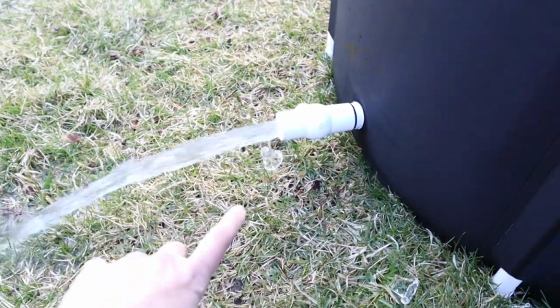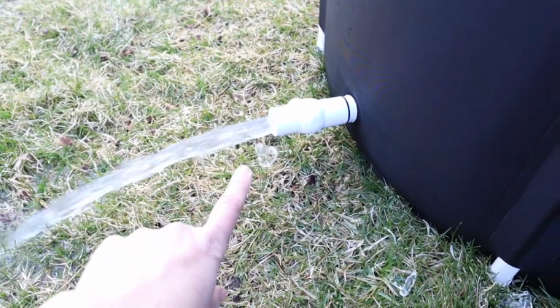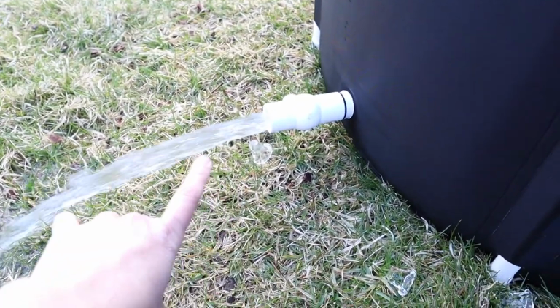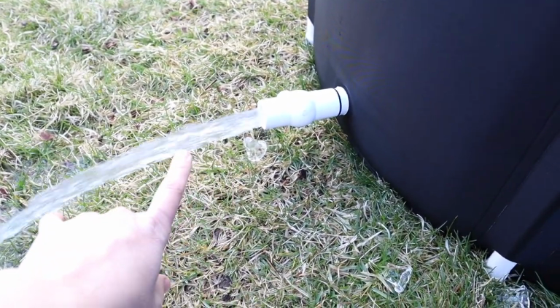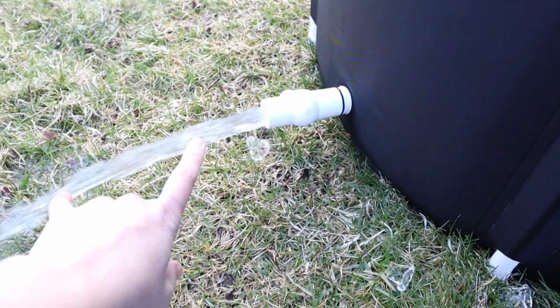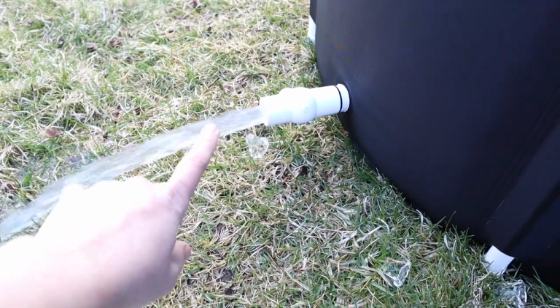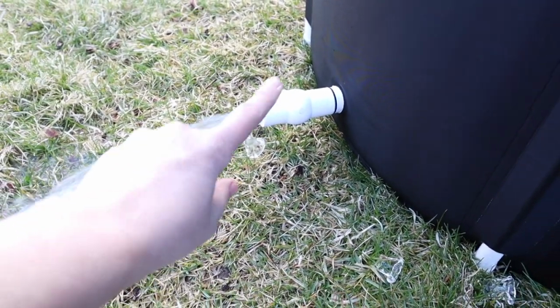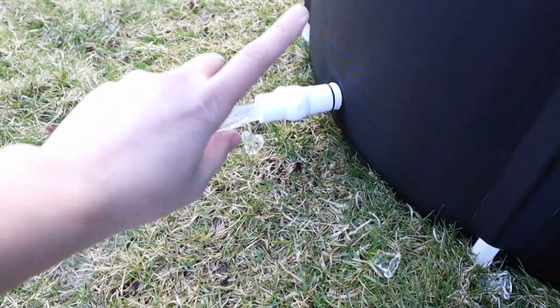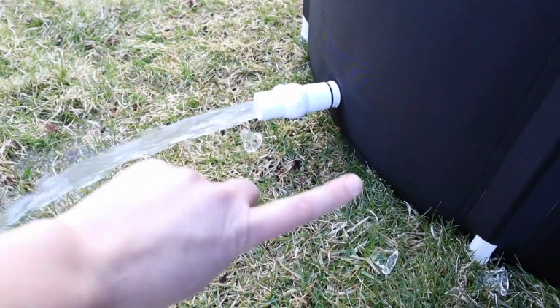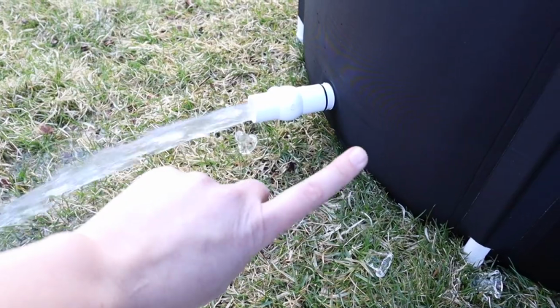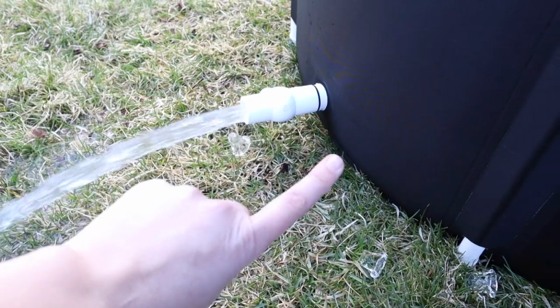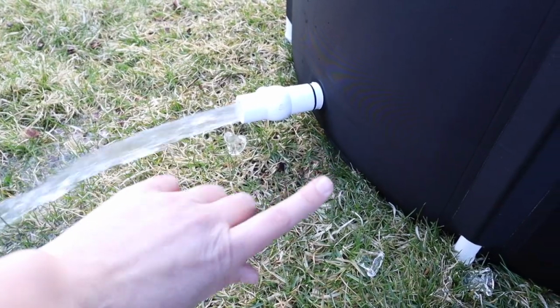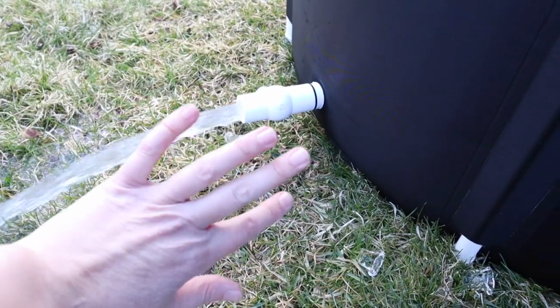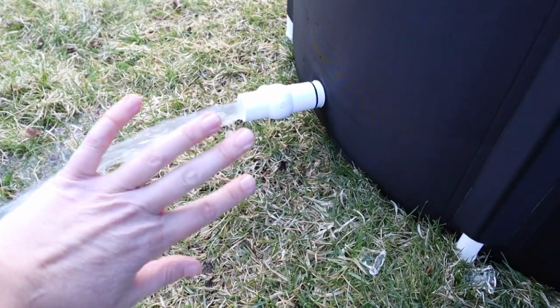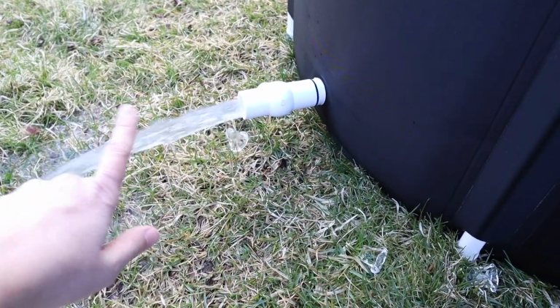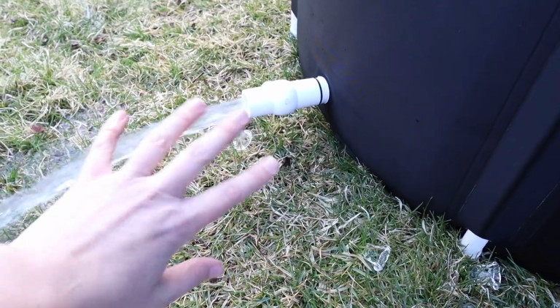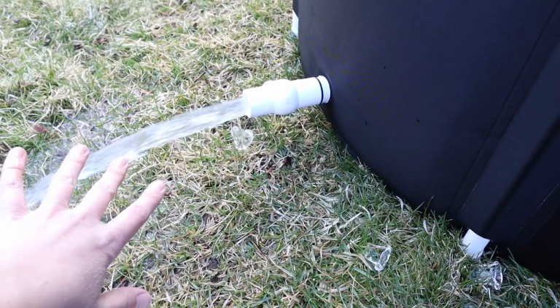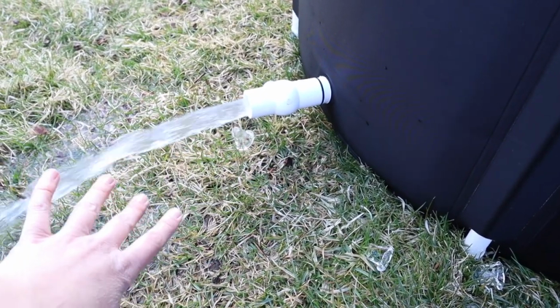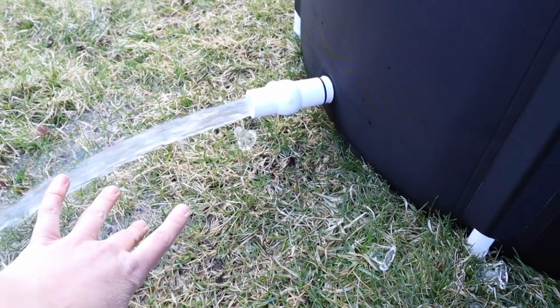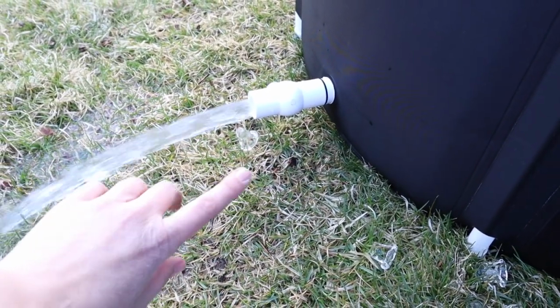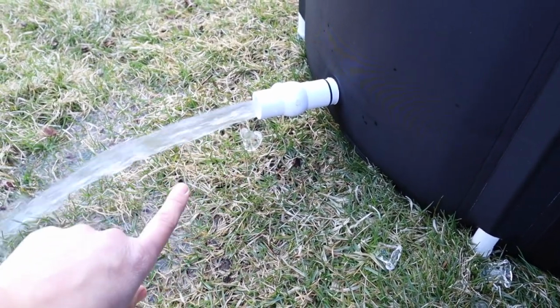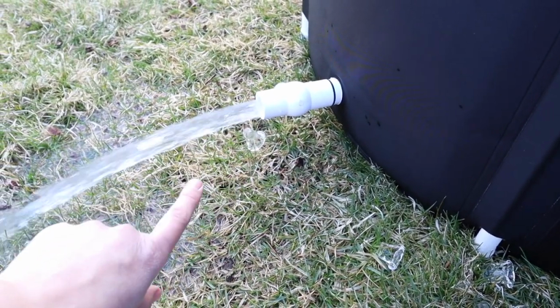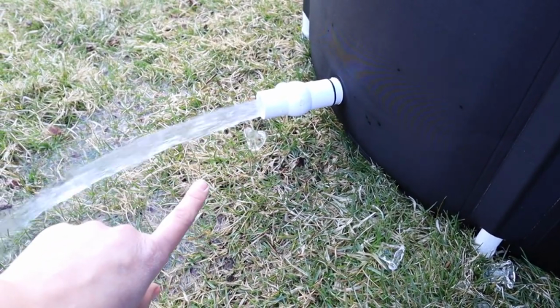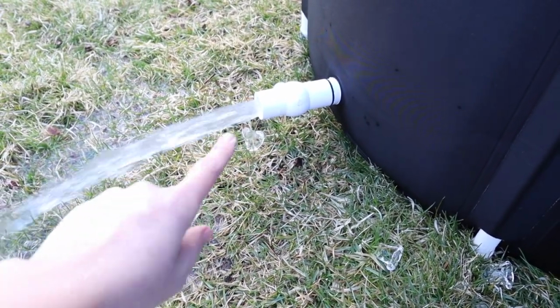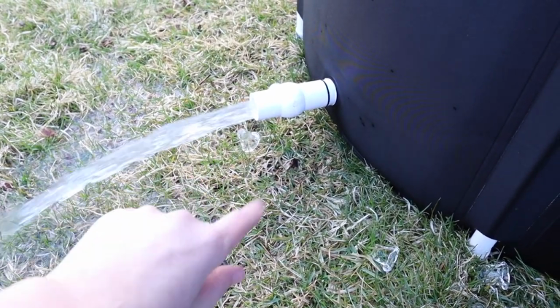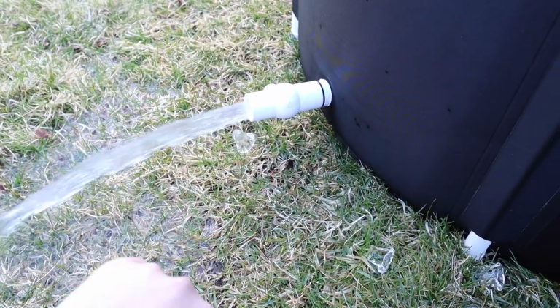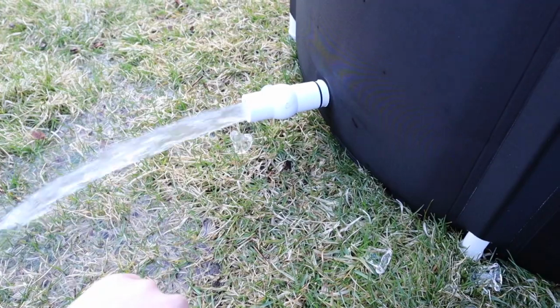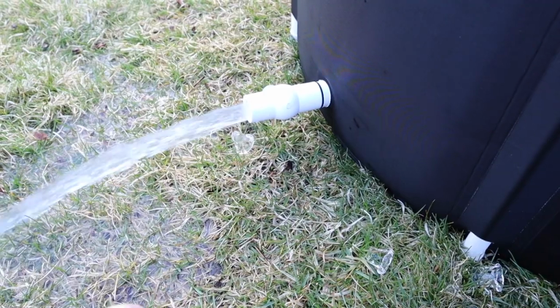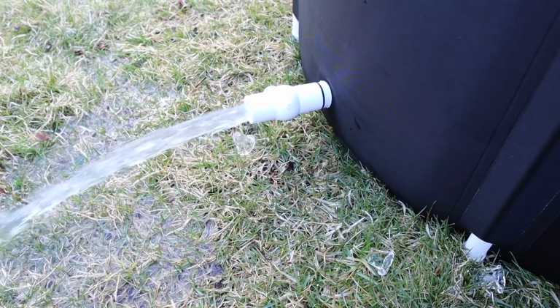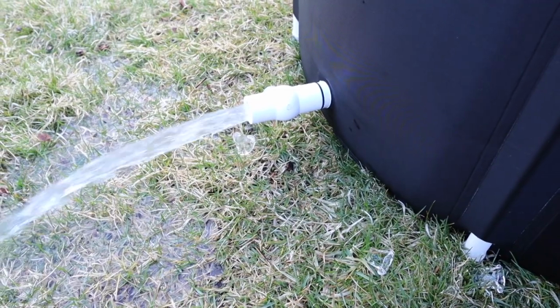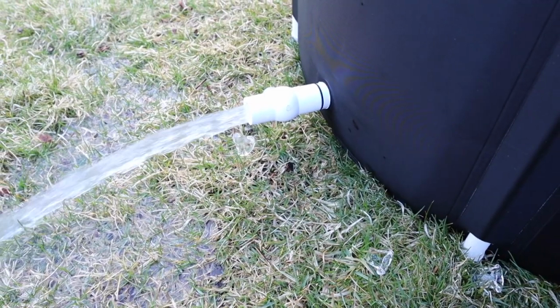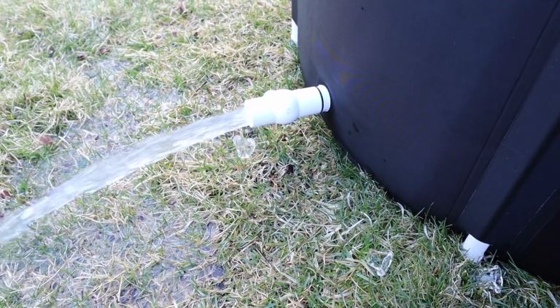Once this is fully drained, I'm going to go ahead and rinse out the inside from any debris, grass, stuff like that, and let it fully dry out. Then I can fold this up and store it away for next time.